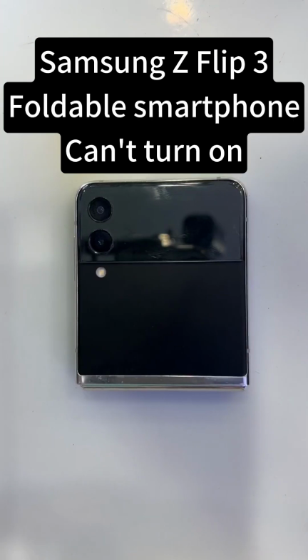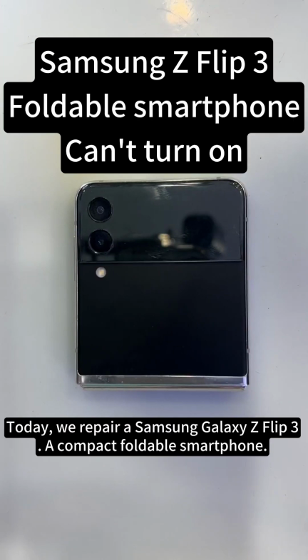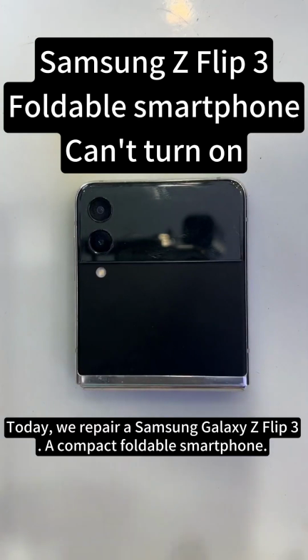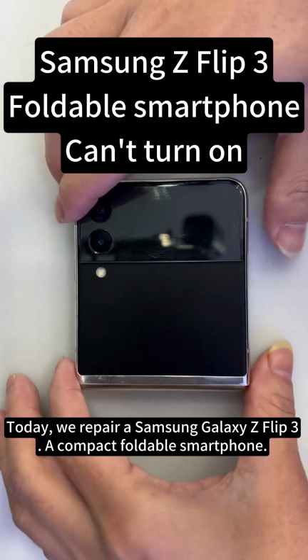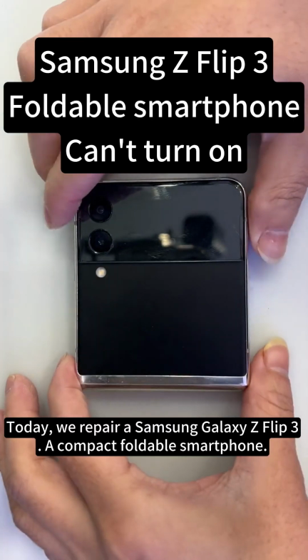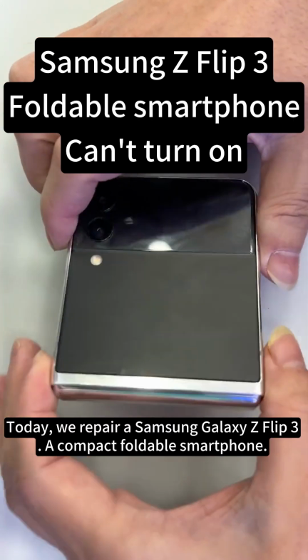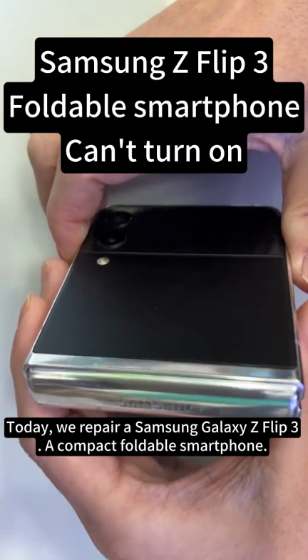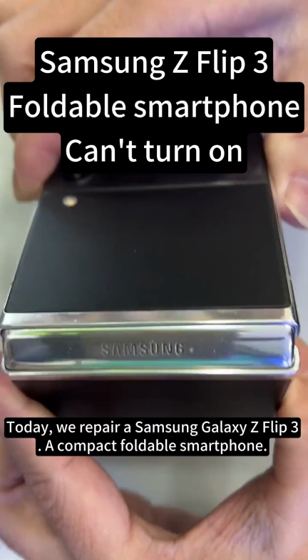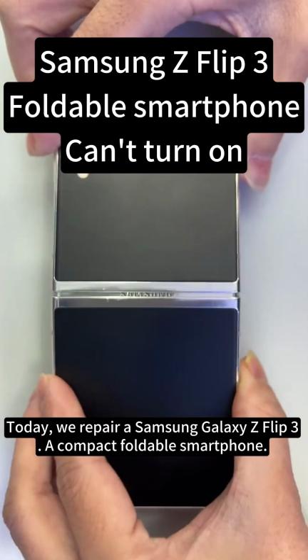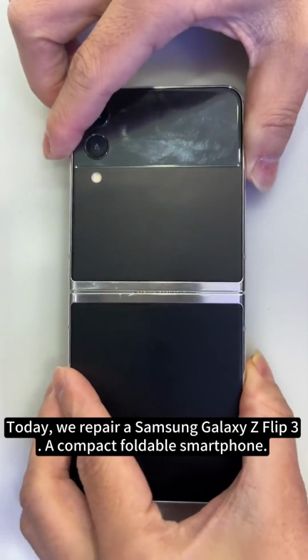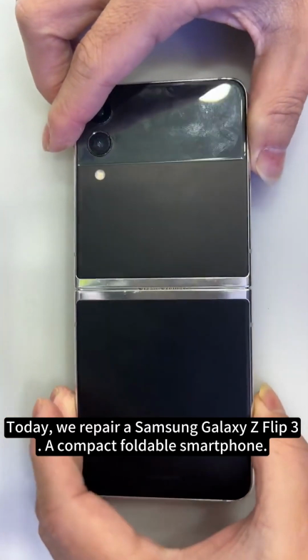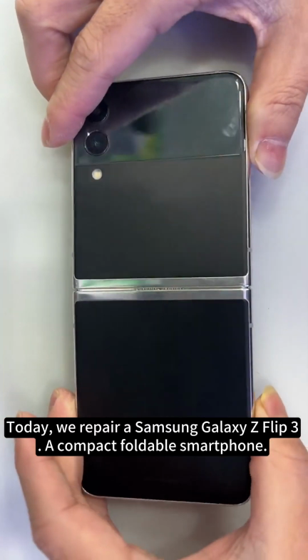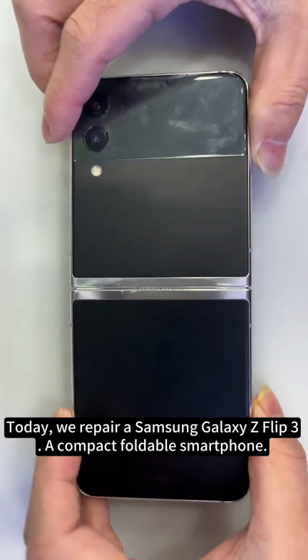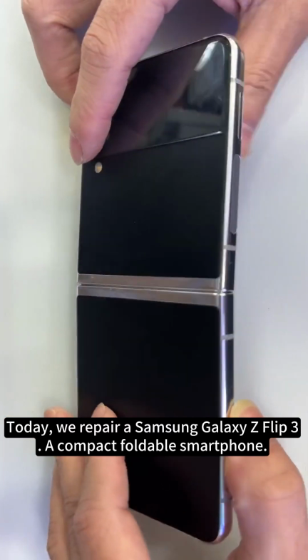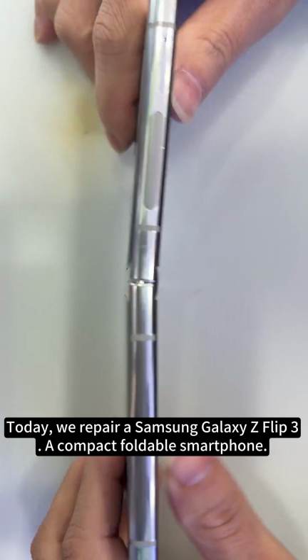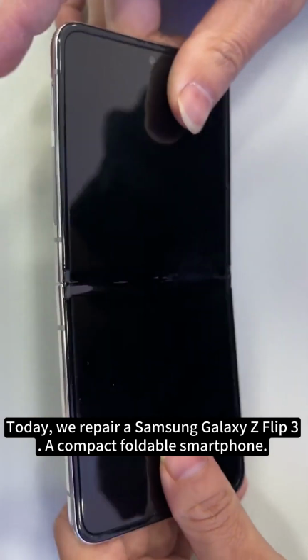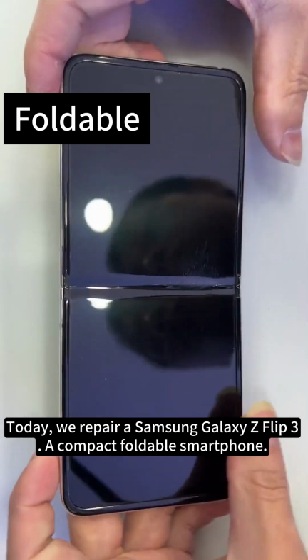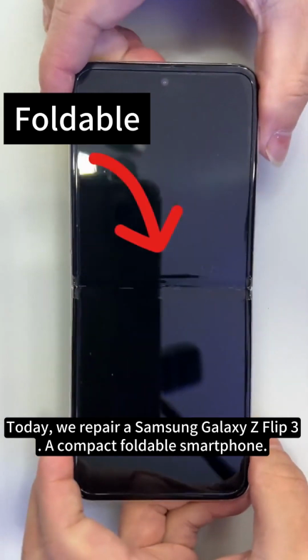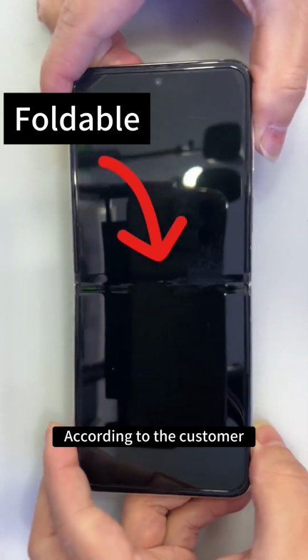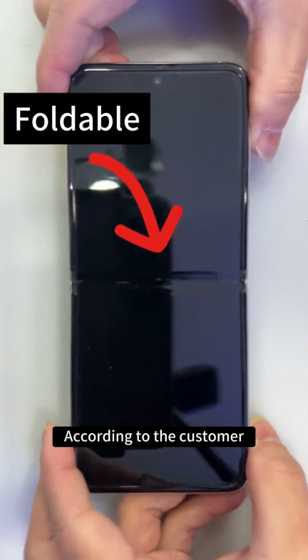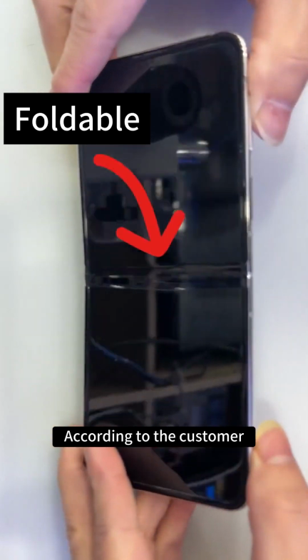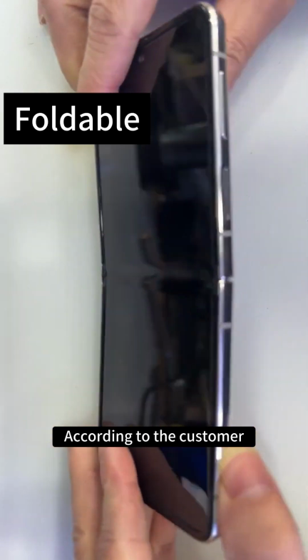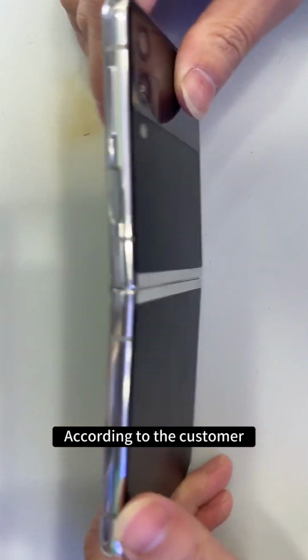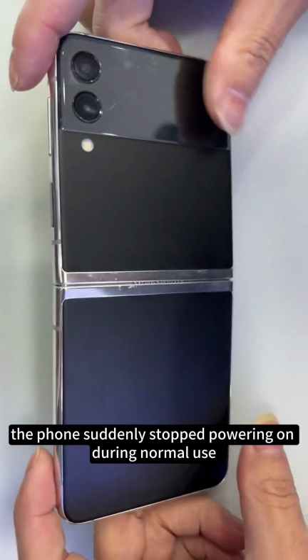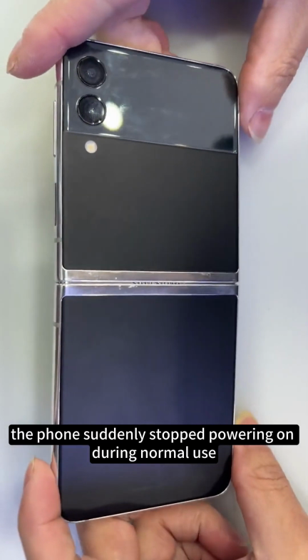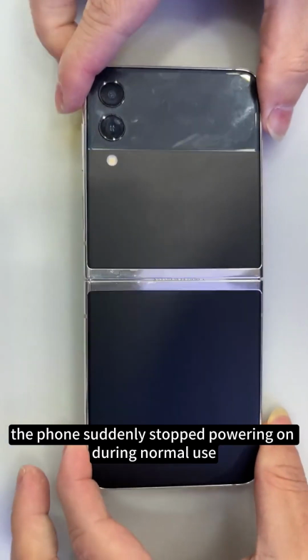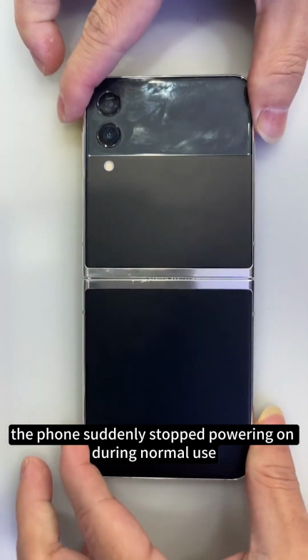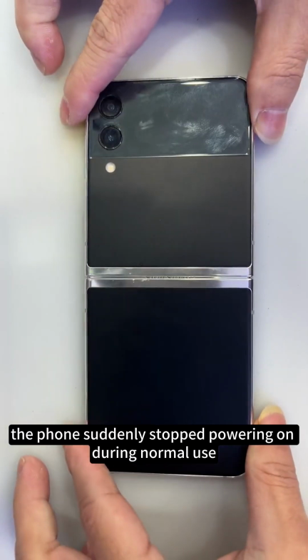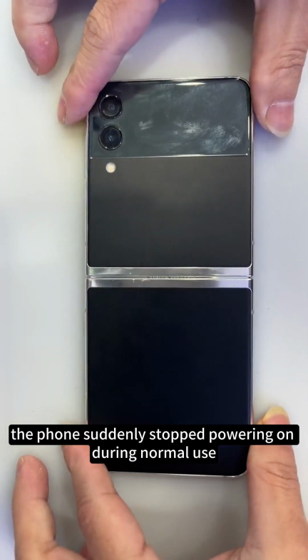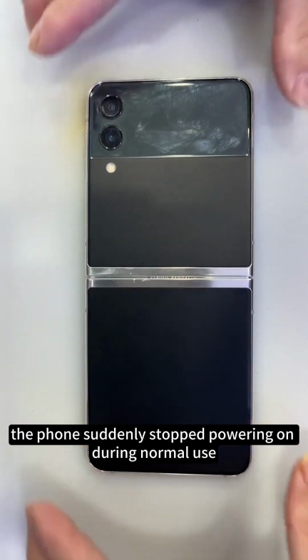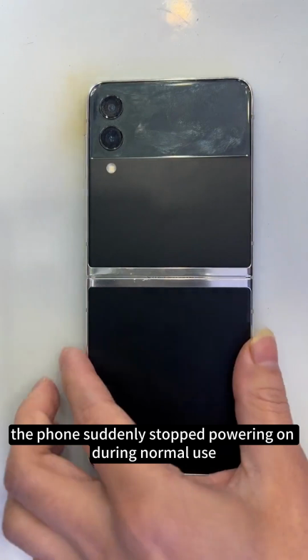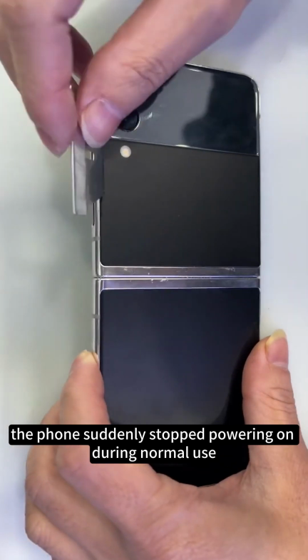Today, we repair a Samsung Galaxy Z Flip 3, a compact foldable smartphone. According to the customer, the phone suddenly stopped powering on during normal use.